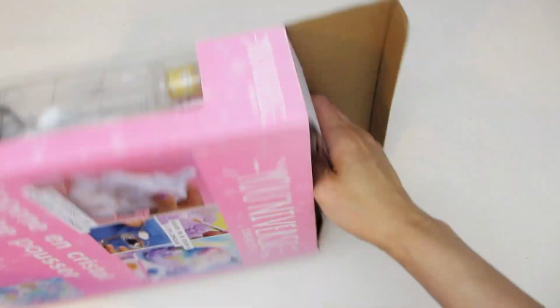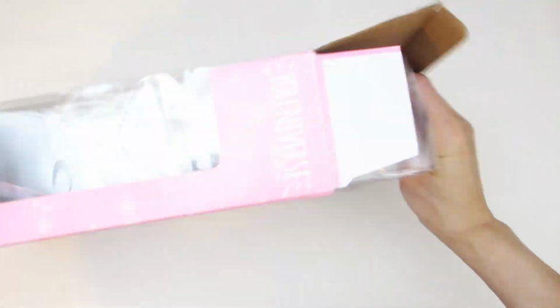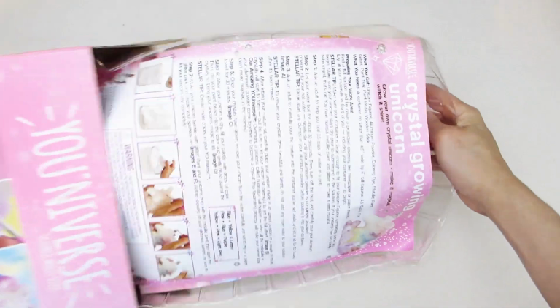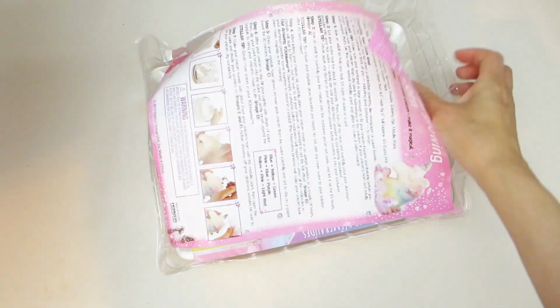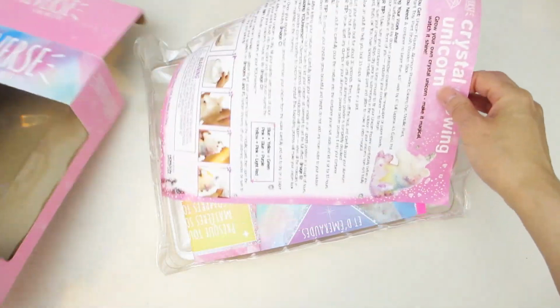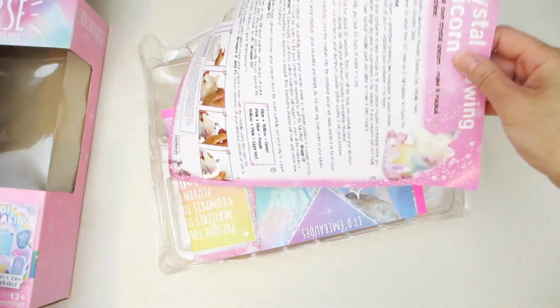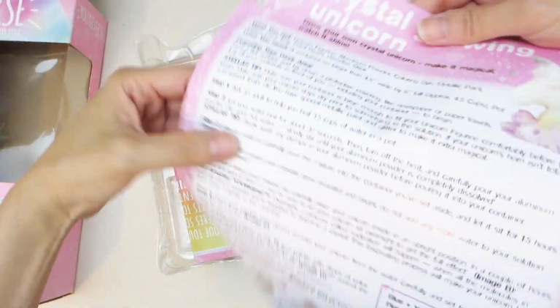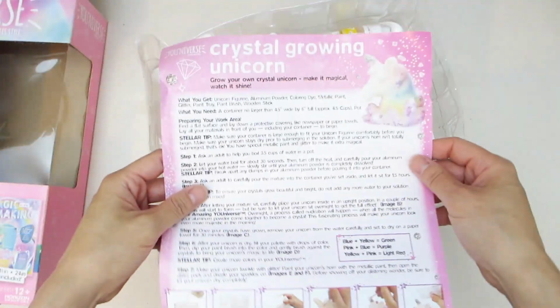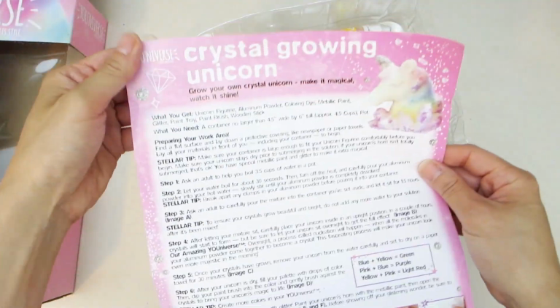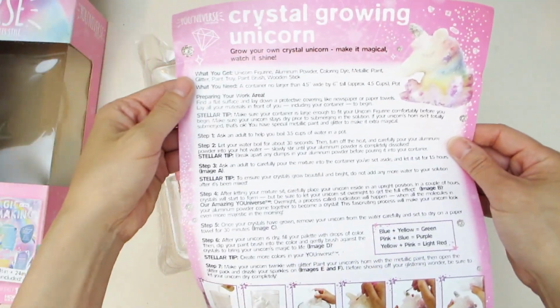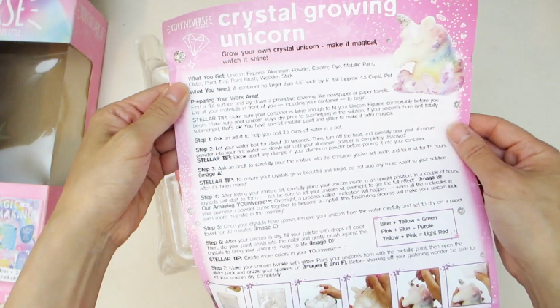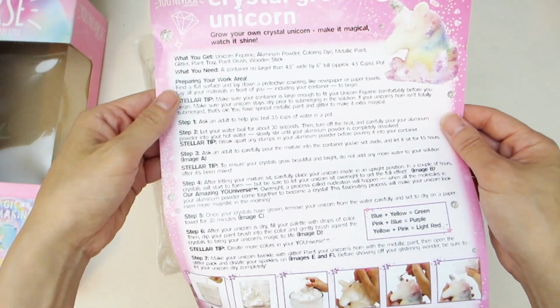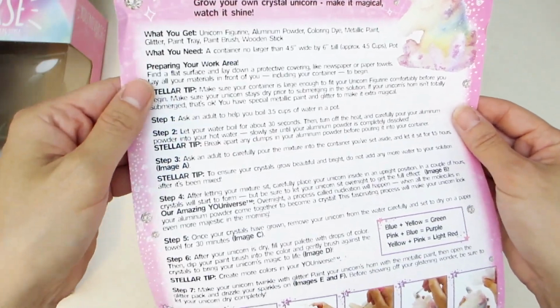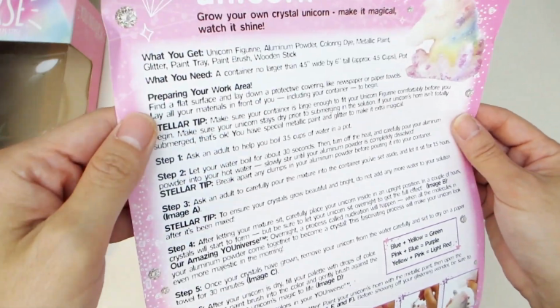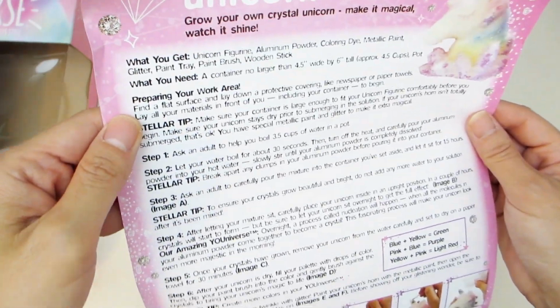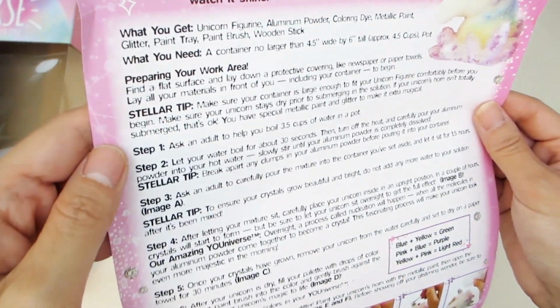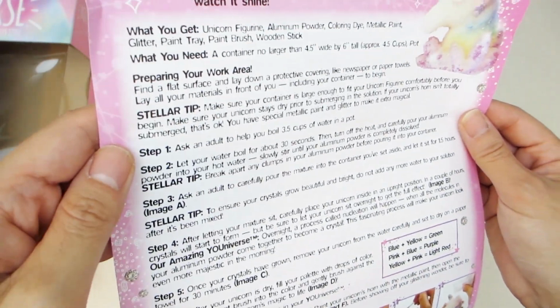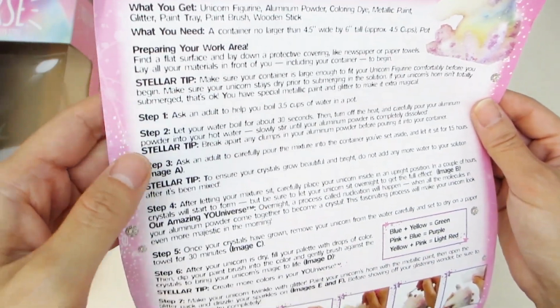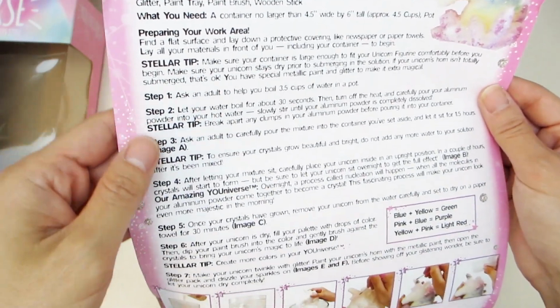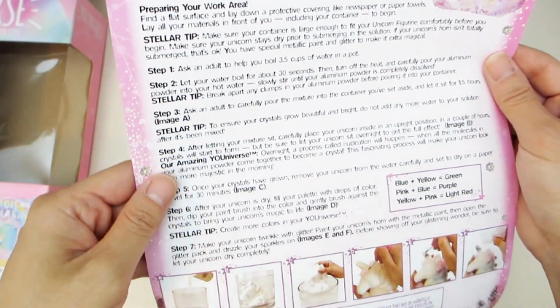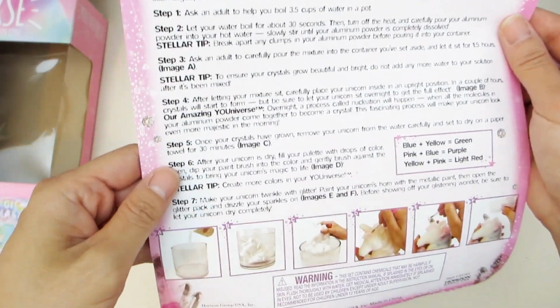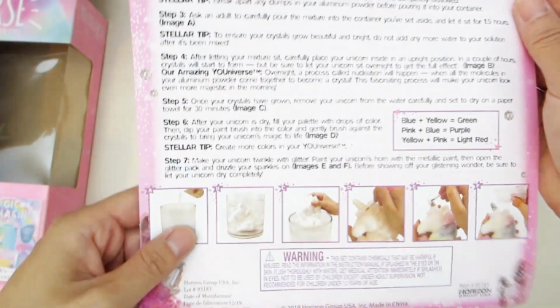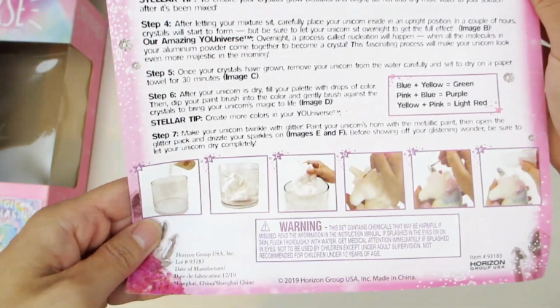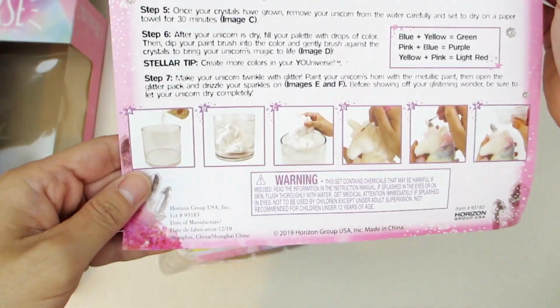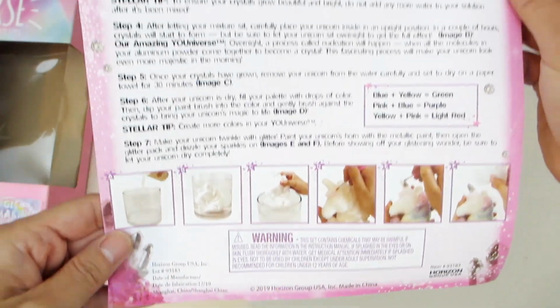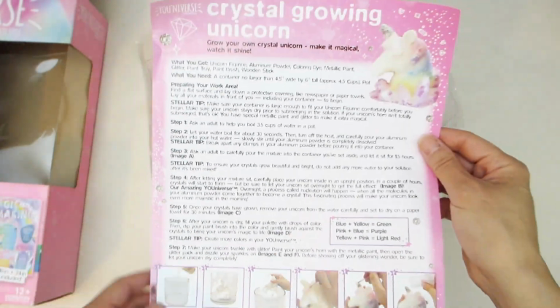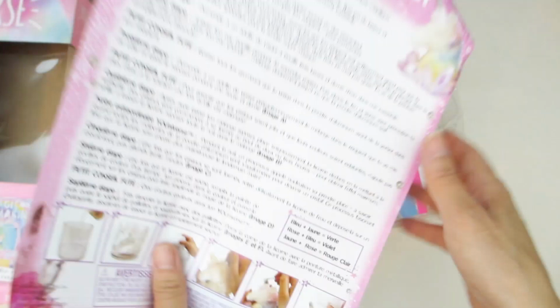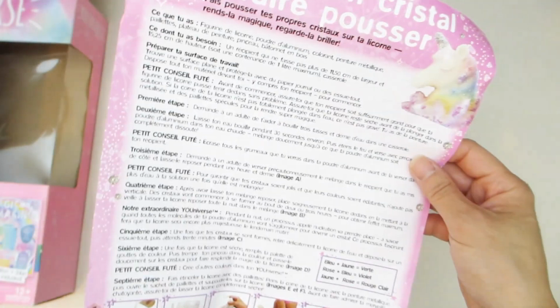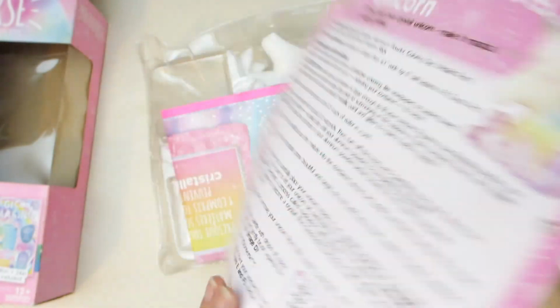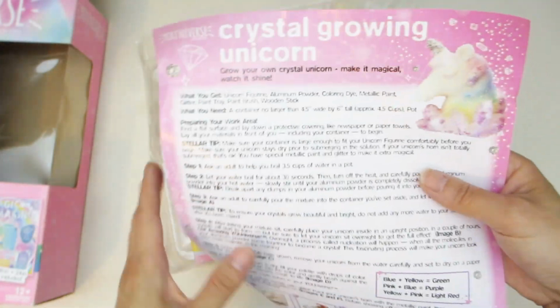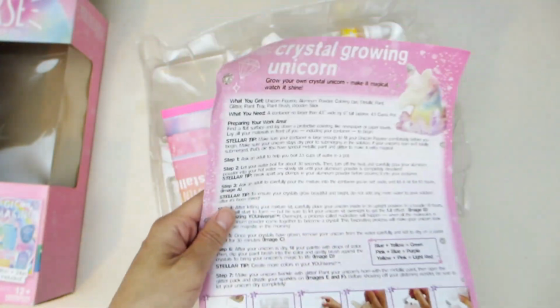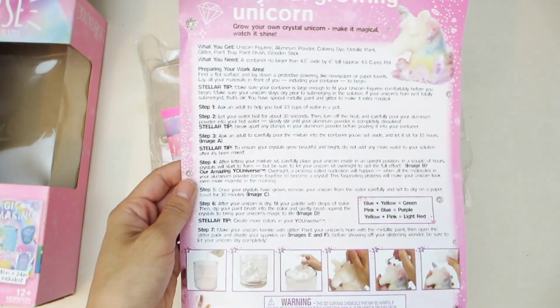Let's check out what is inside the box. Inside there is a colored page description listing out what you get, how to prepare your work area, and steps on how to get started. Towards the bottom of the sheet, there are some colored pictures as you progress through the steps.